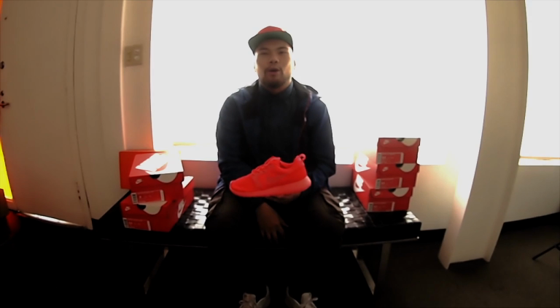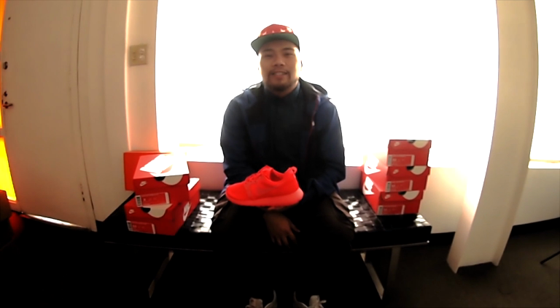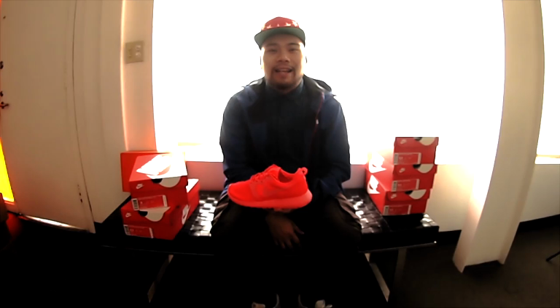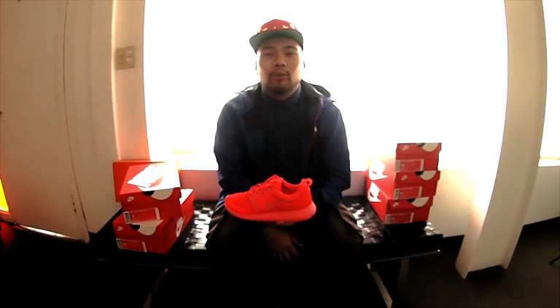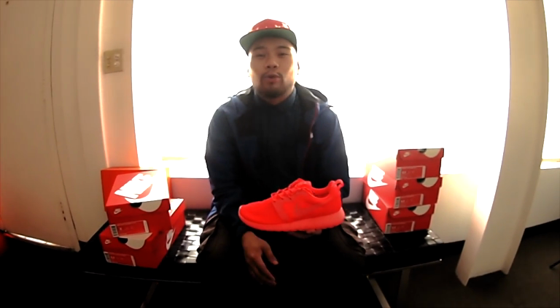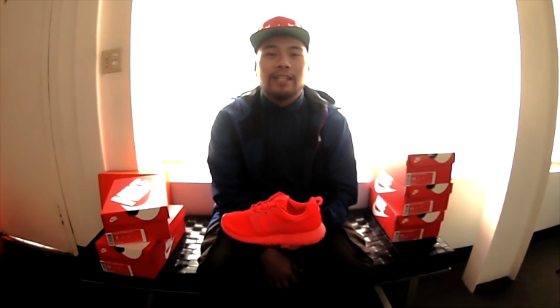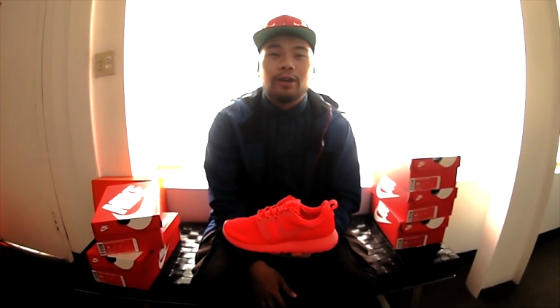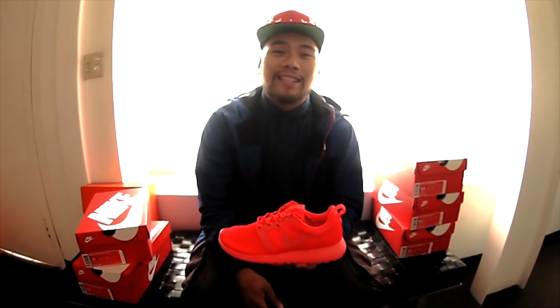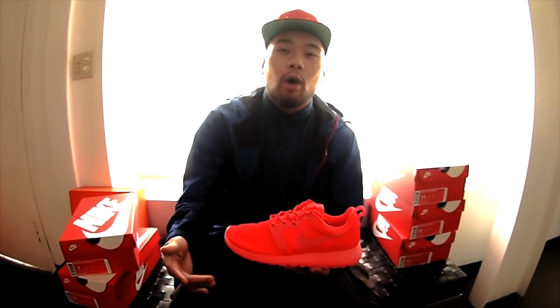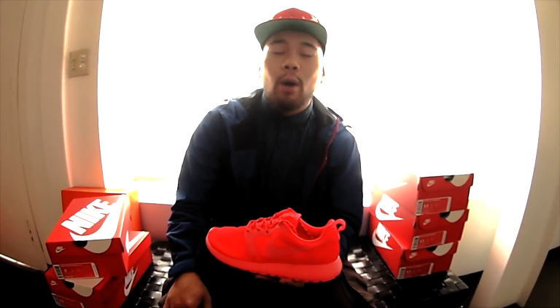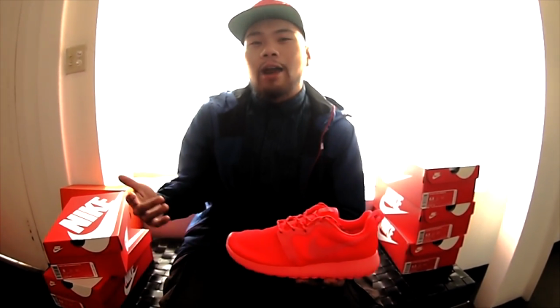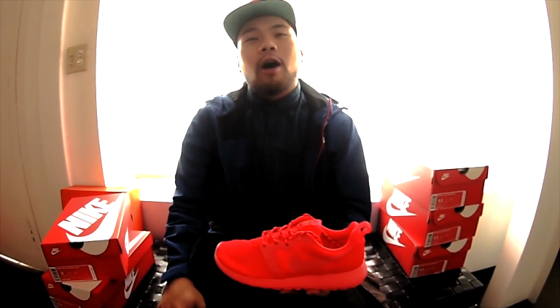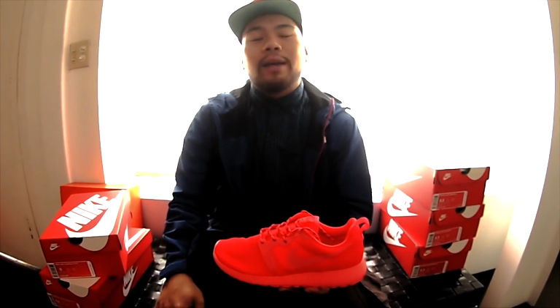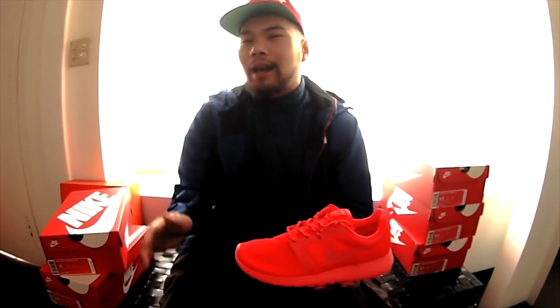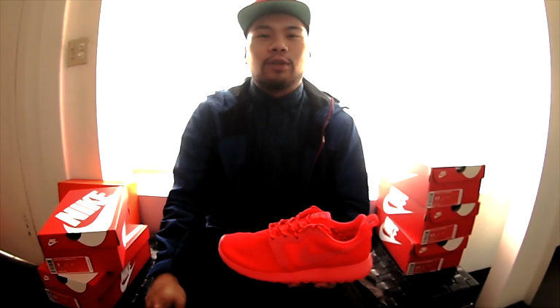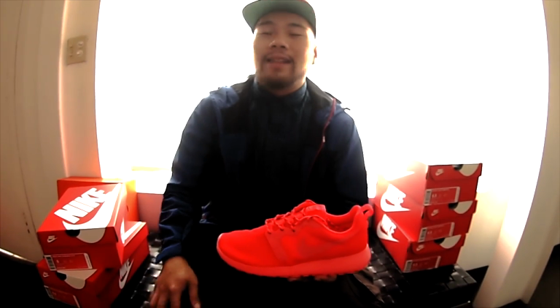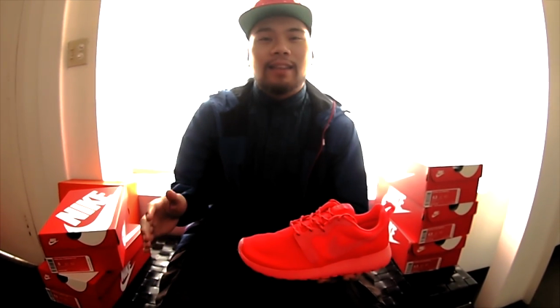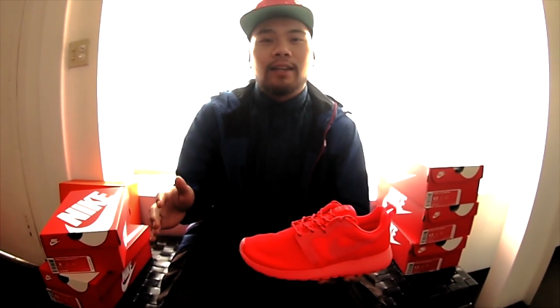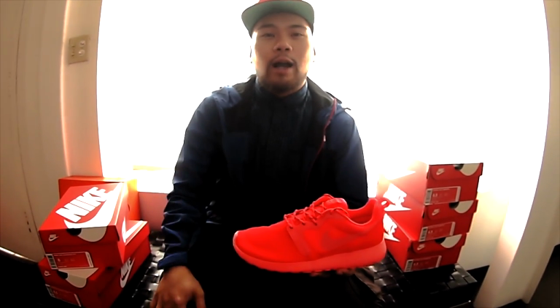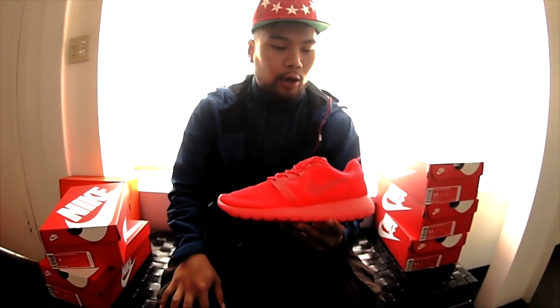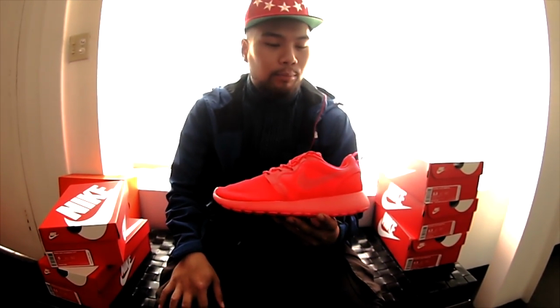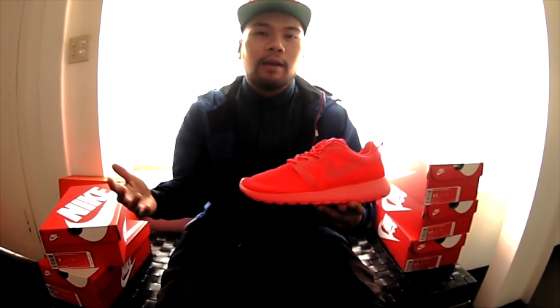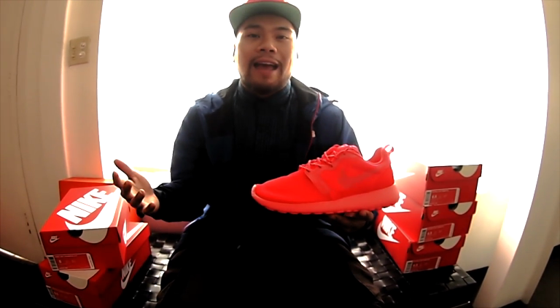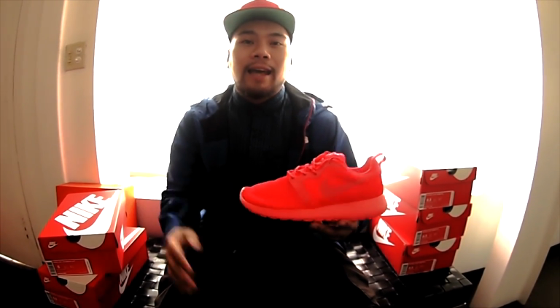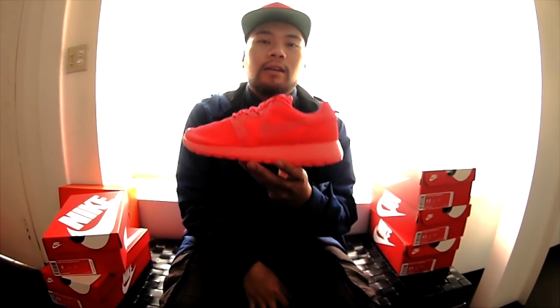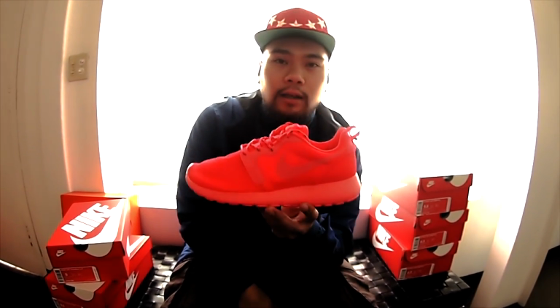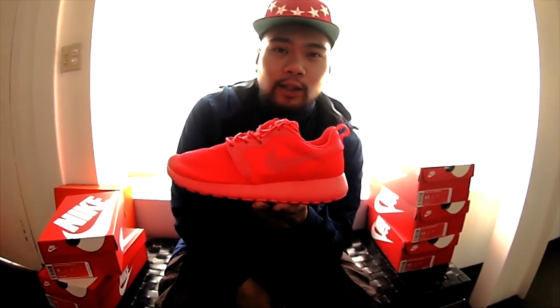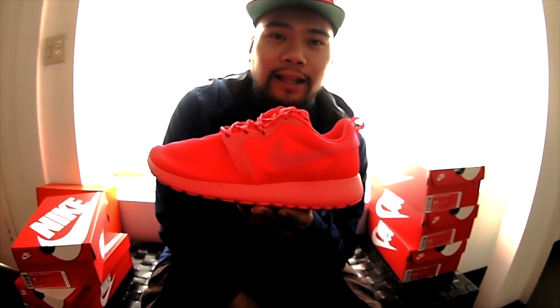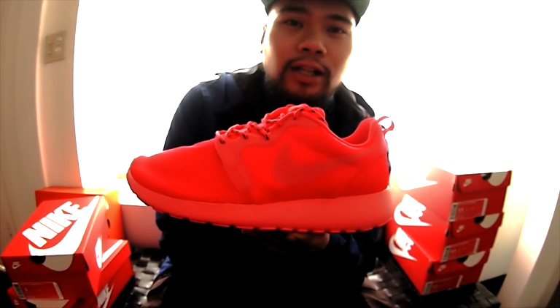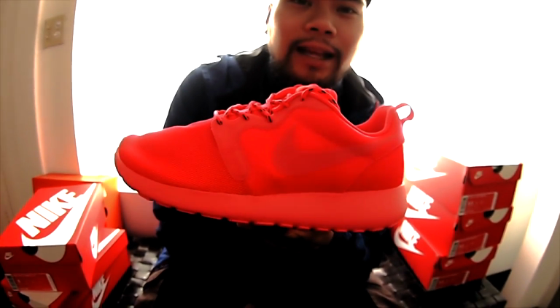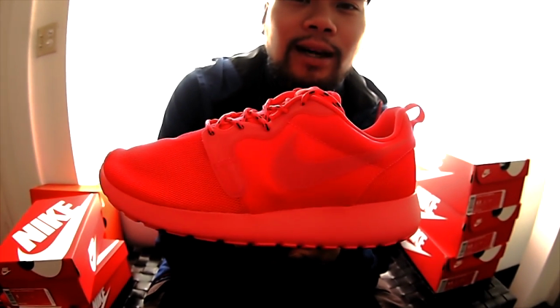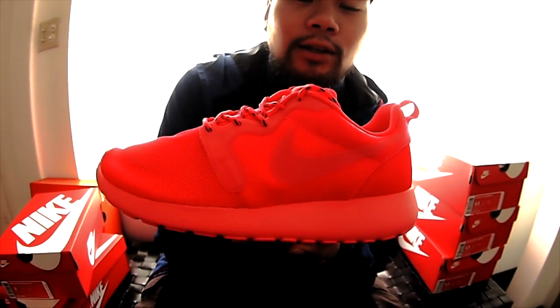Yo, what up guys? It's me, Matt T. Rebels at Crown City, Nioh 39, passing it — you already know. I know I've been gone for a minute, got a lot of stuff to do behind the scenes at this Nioh warehouse we got going on, but back at it again. Got the latest one for the ladies. Shout out to the ladies out there in sneakers.